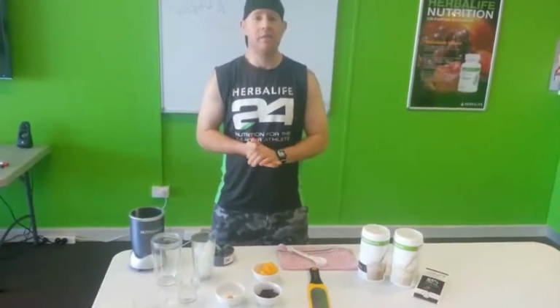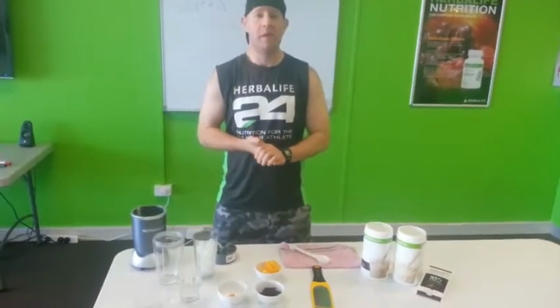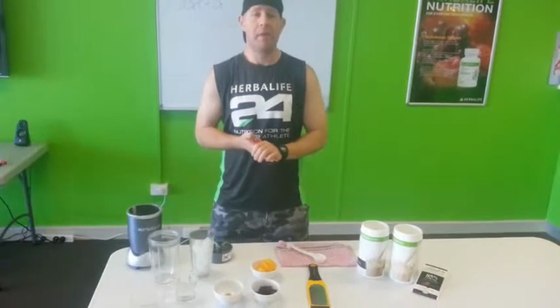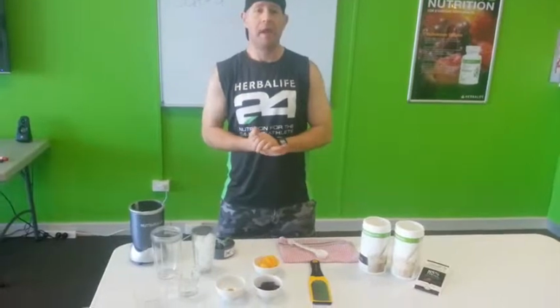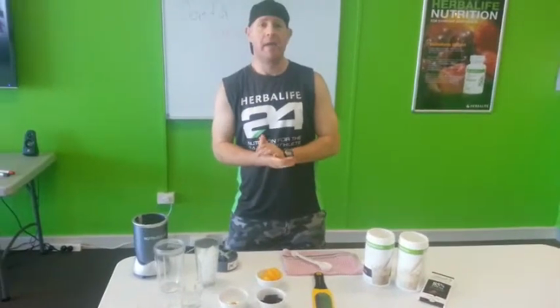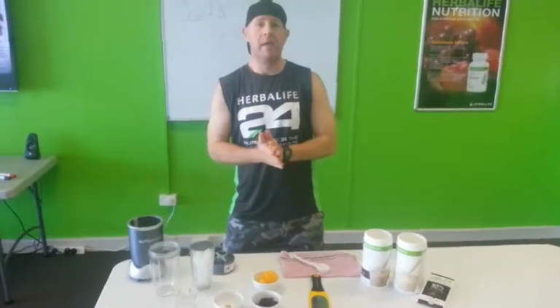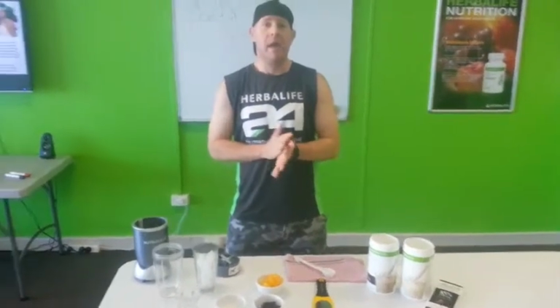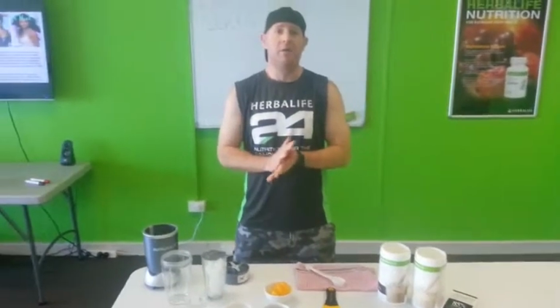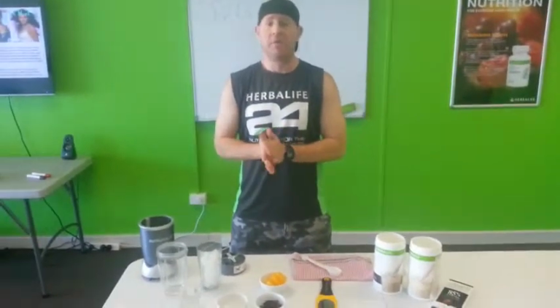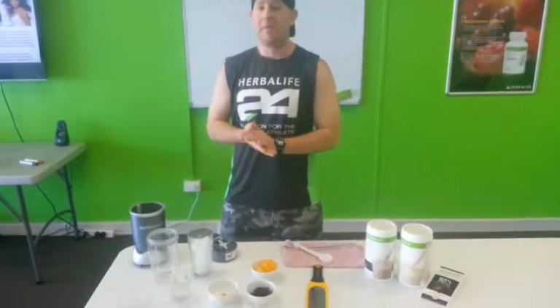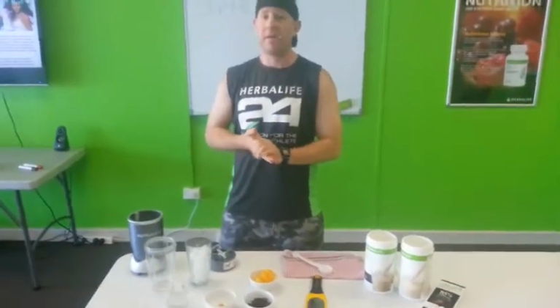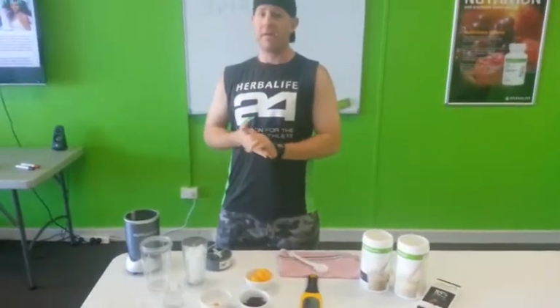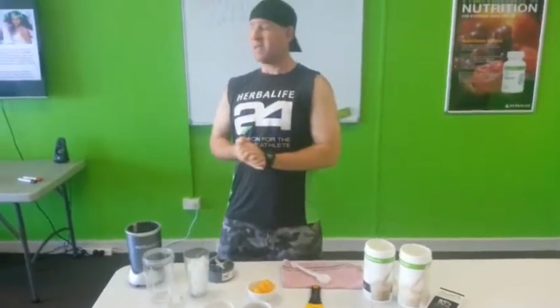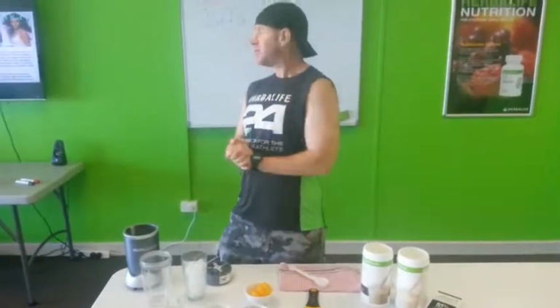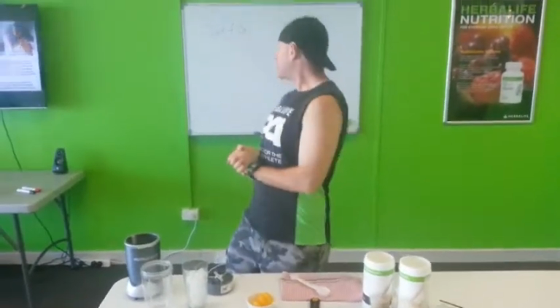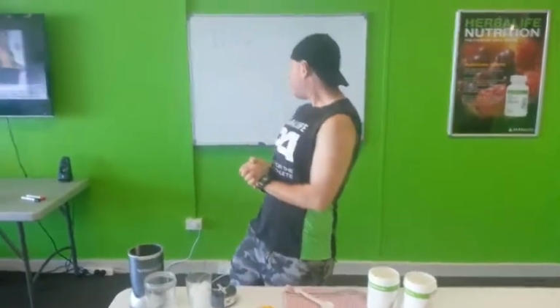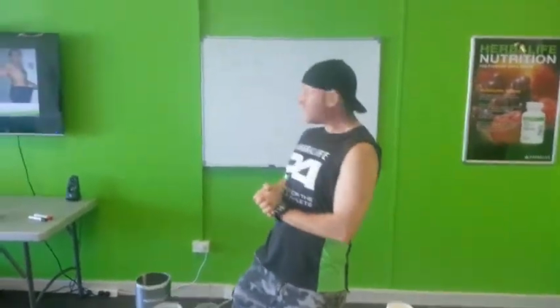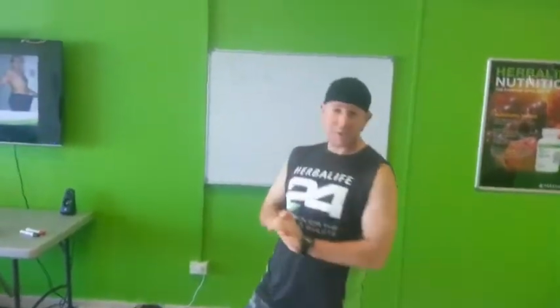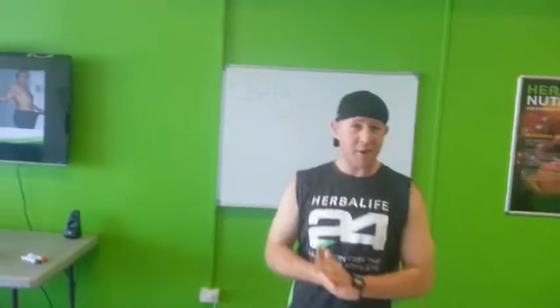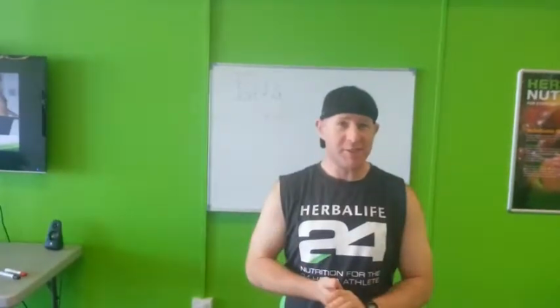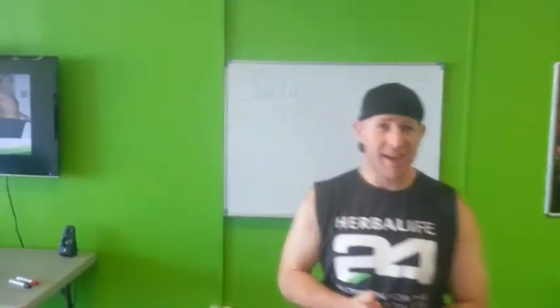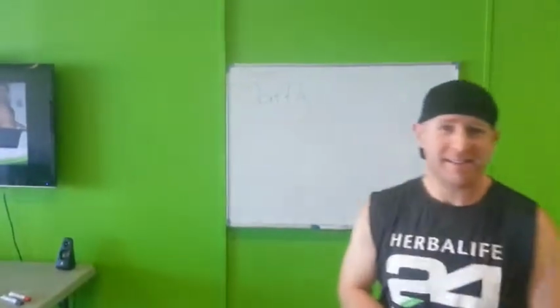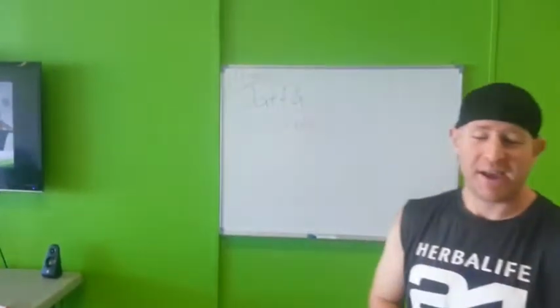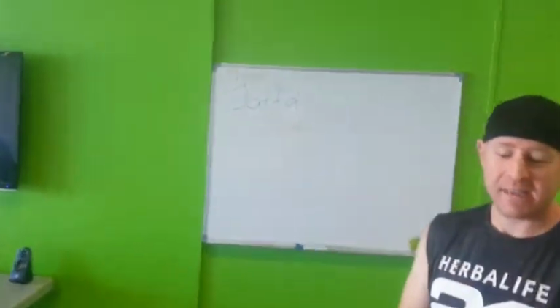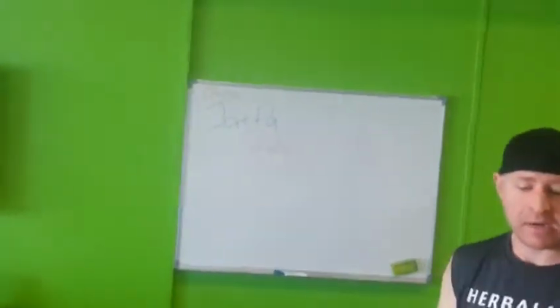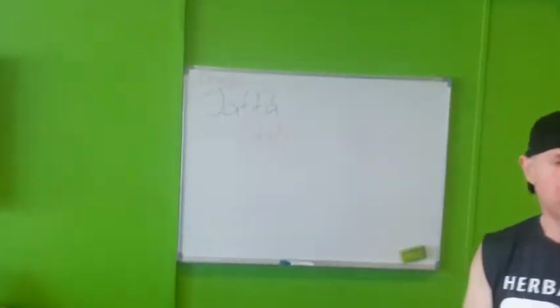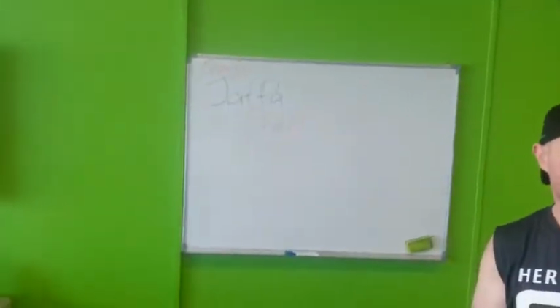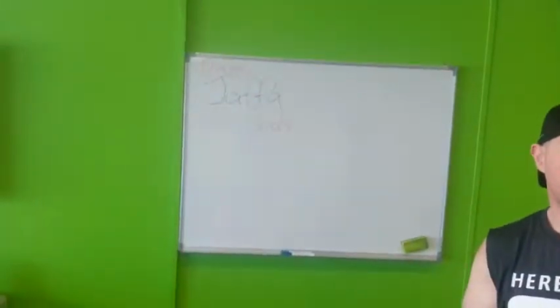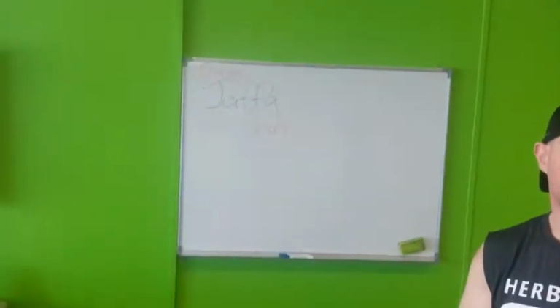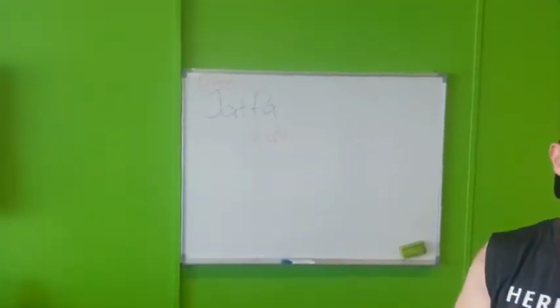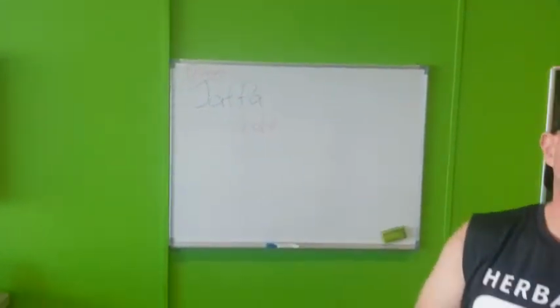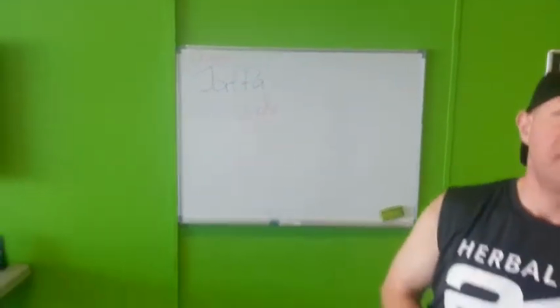Today we're going to be making Jaffa Shade, which is orange today. So it's going to be an awesome one — we're taking it to the next level.